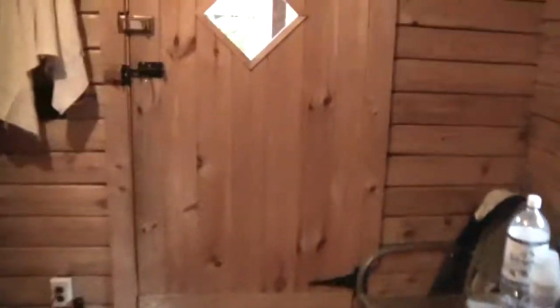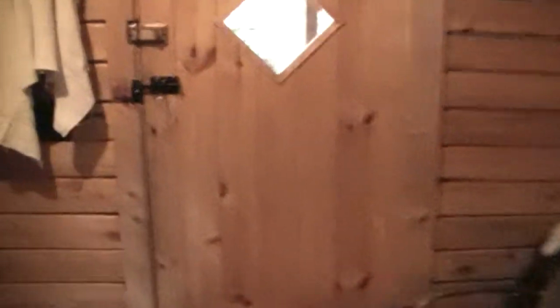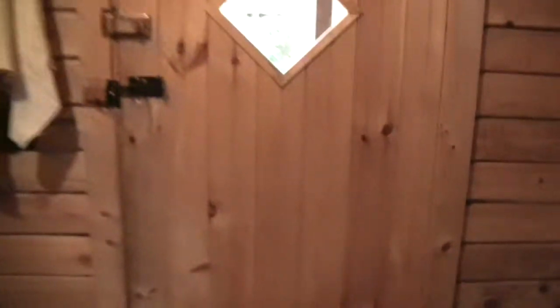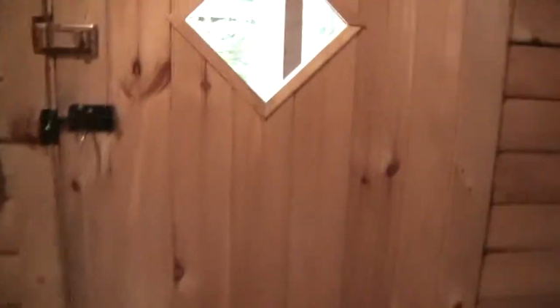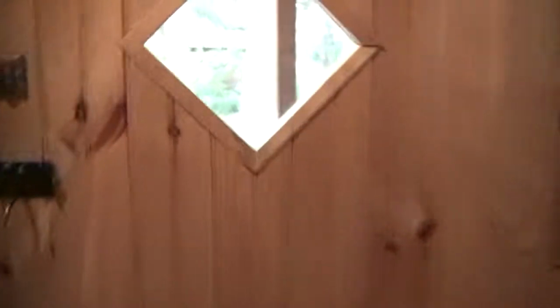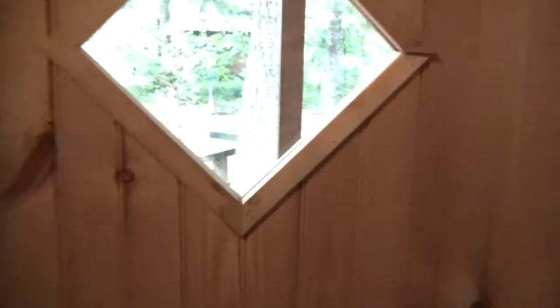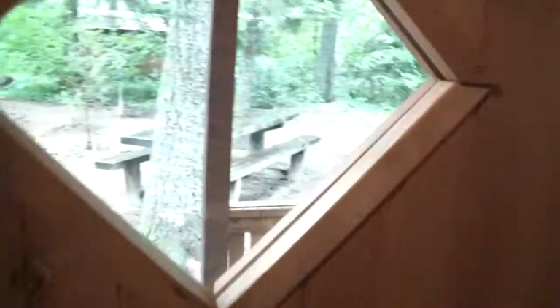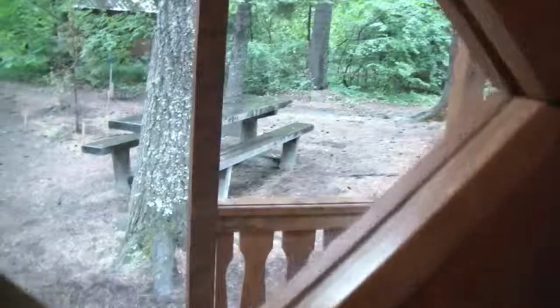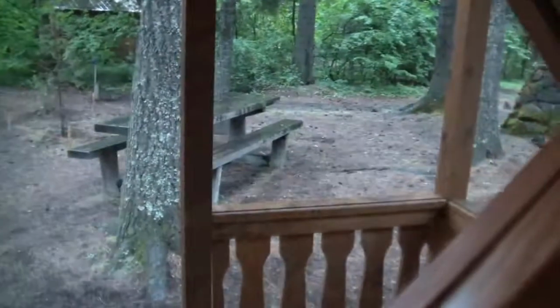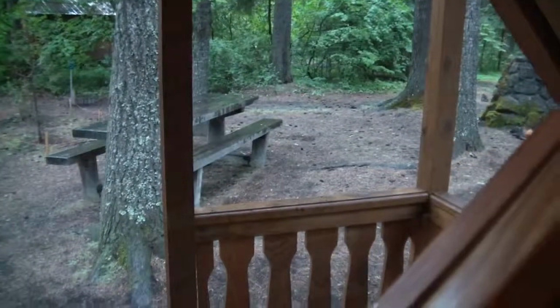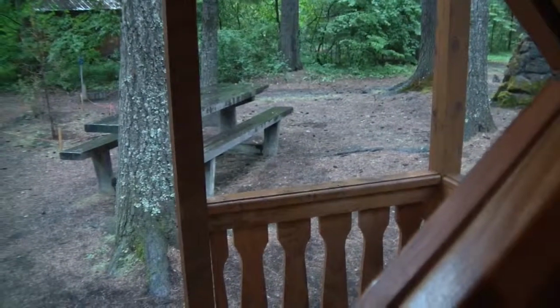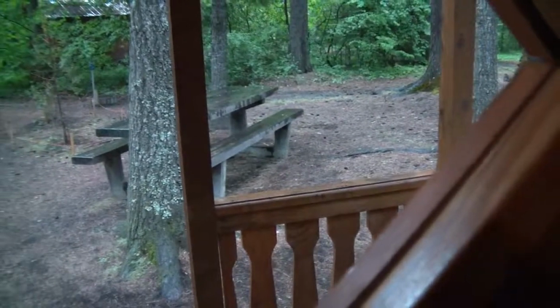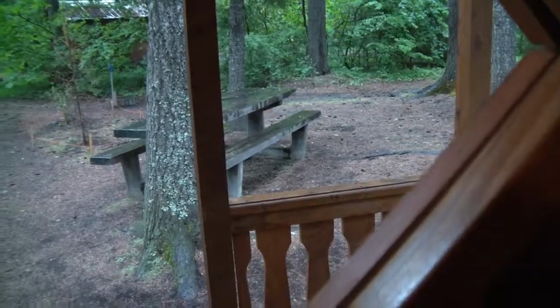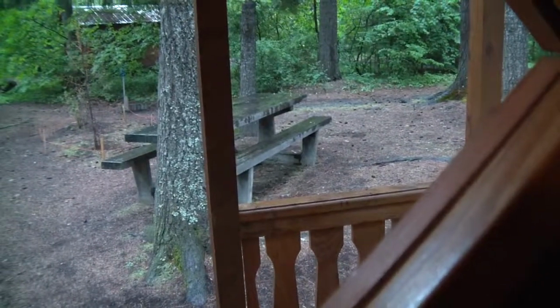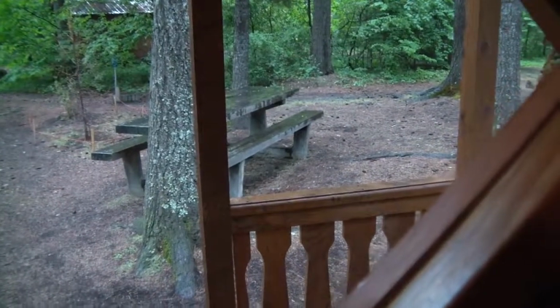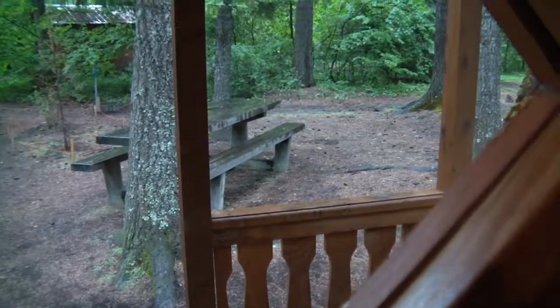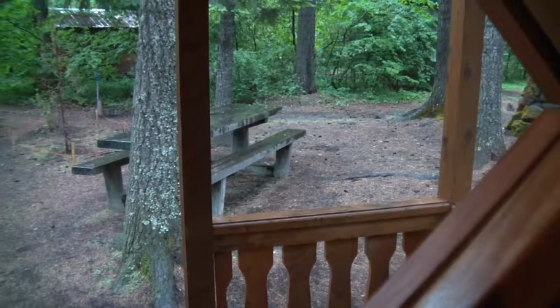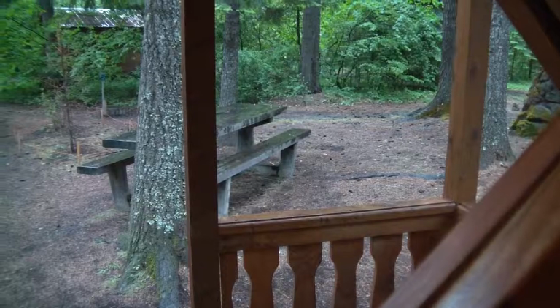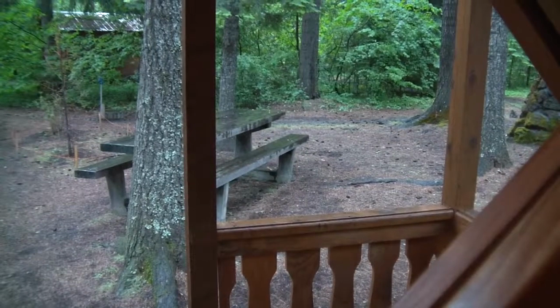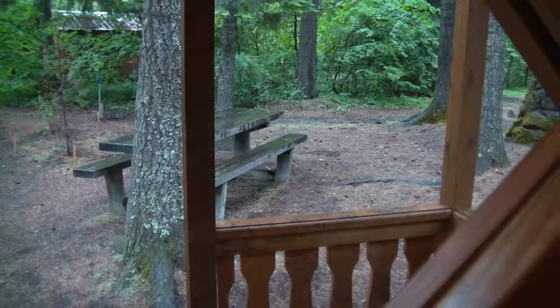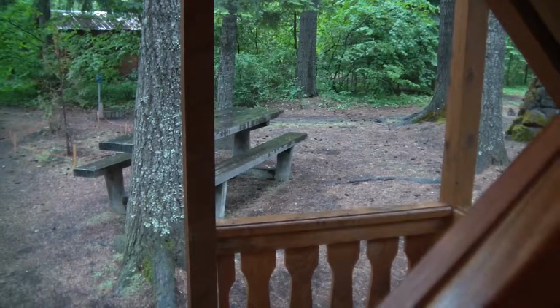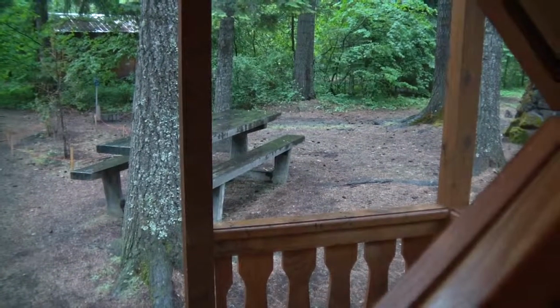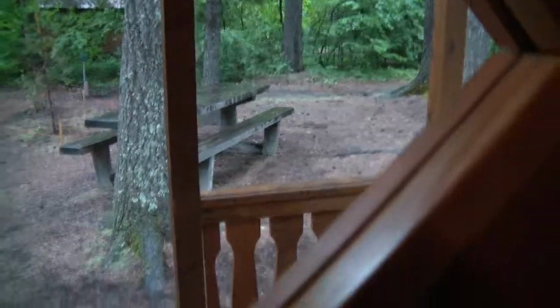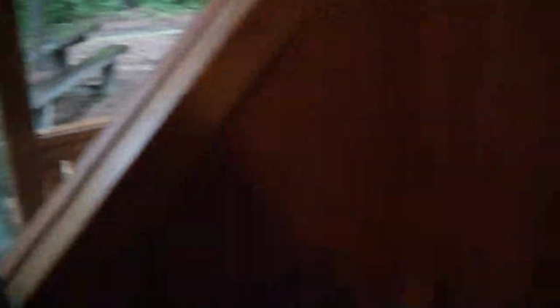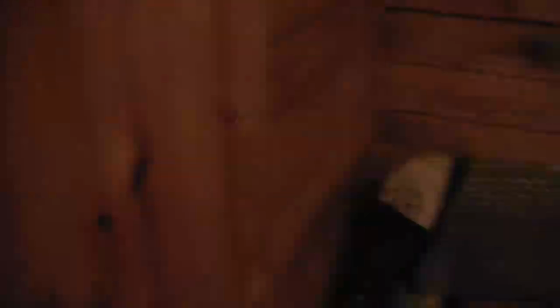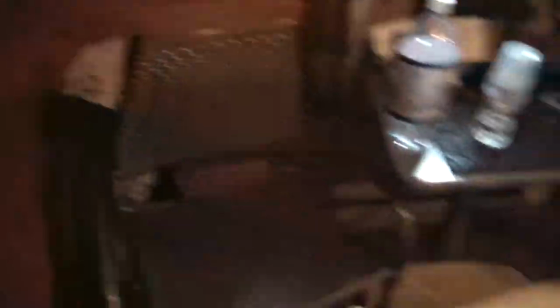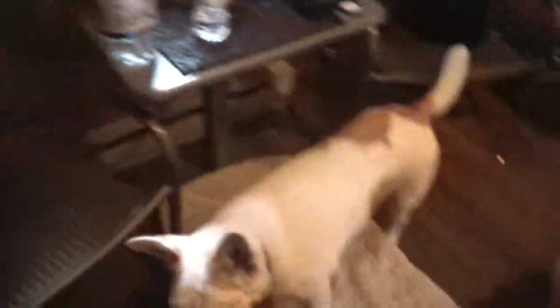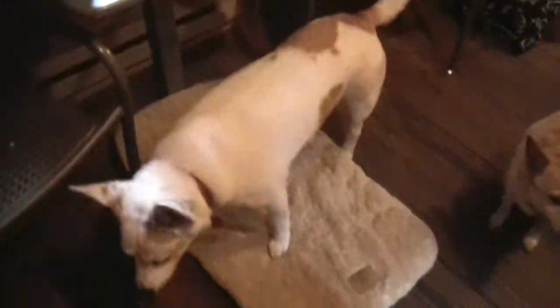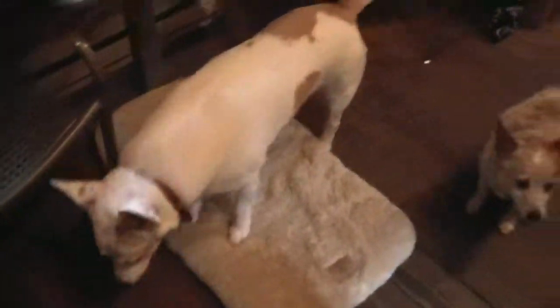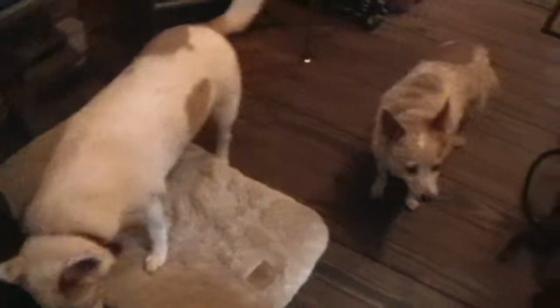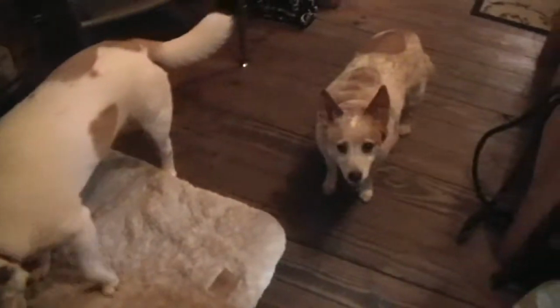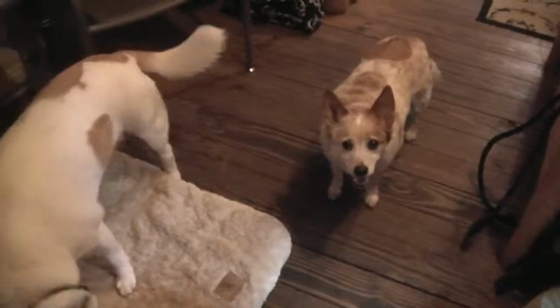It's raining at the moment but it's not too bad. I don't mind it raining — we can hear it on the roof when I try to sleep. The dogs are a little bit confused, wondering what we're doing.